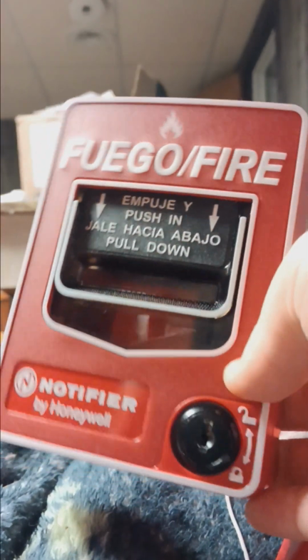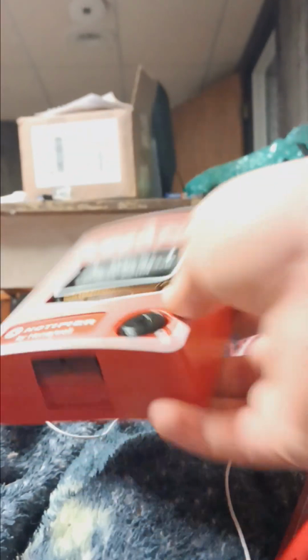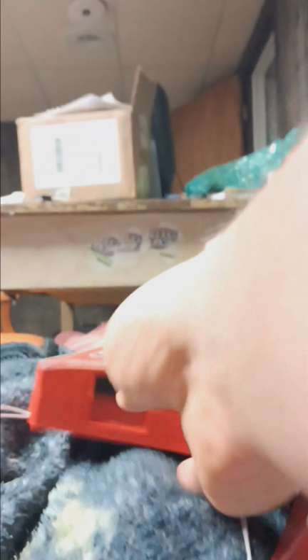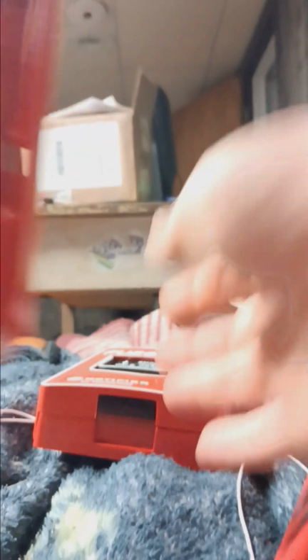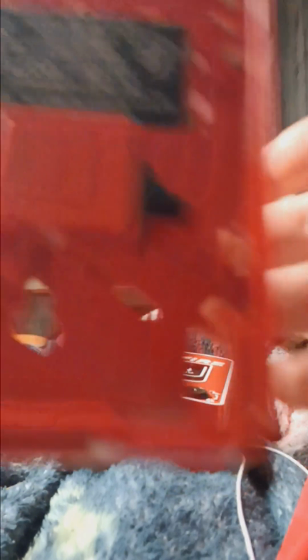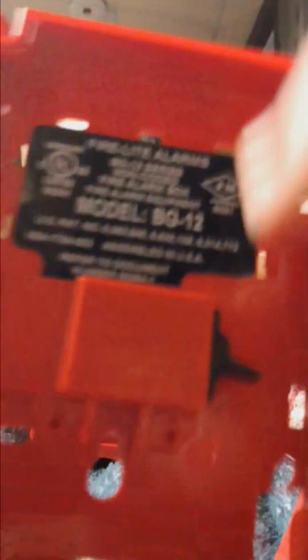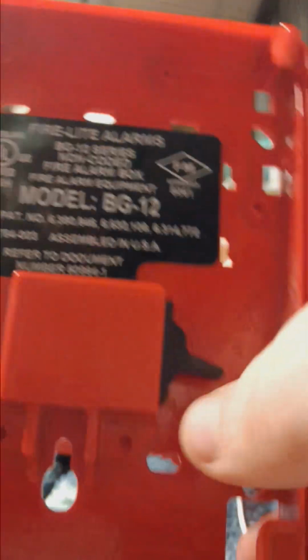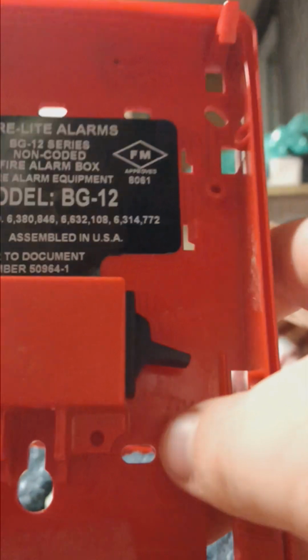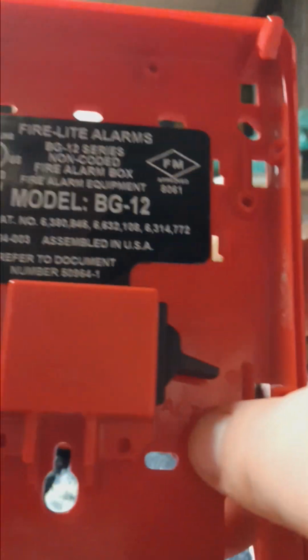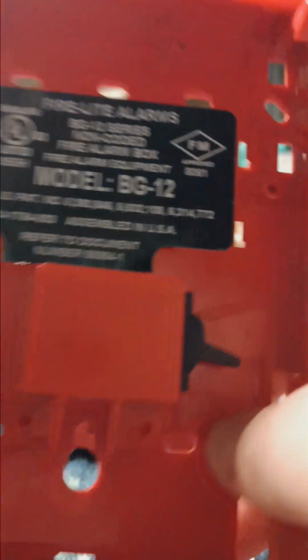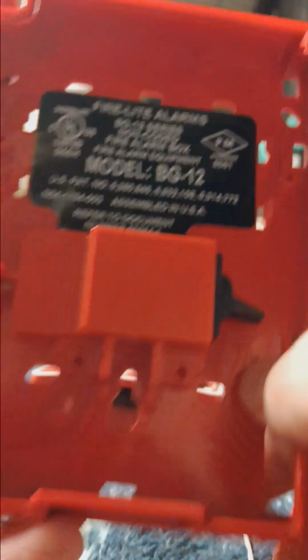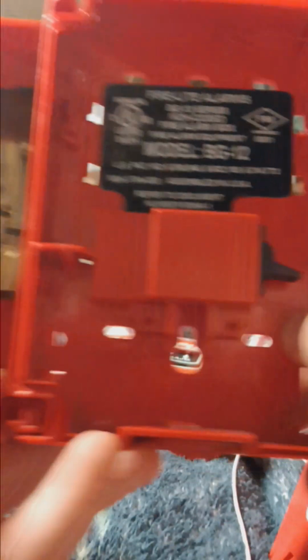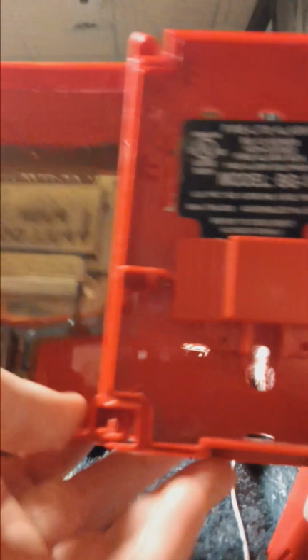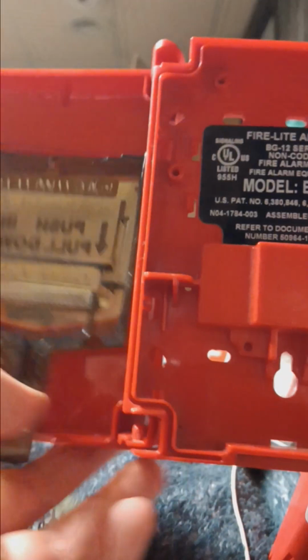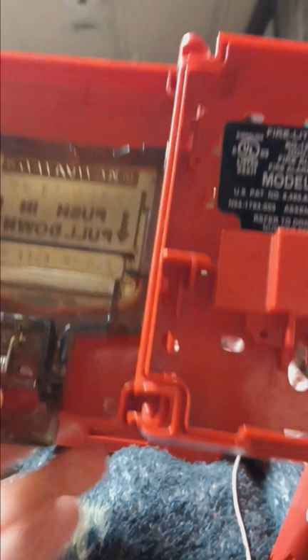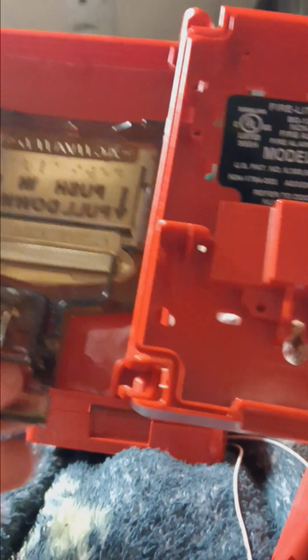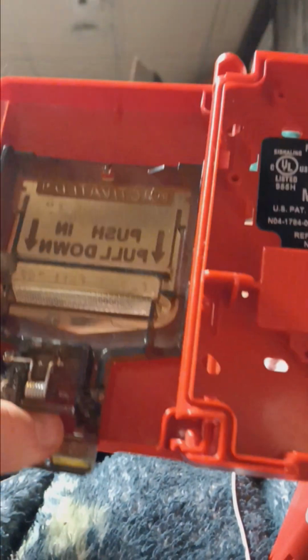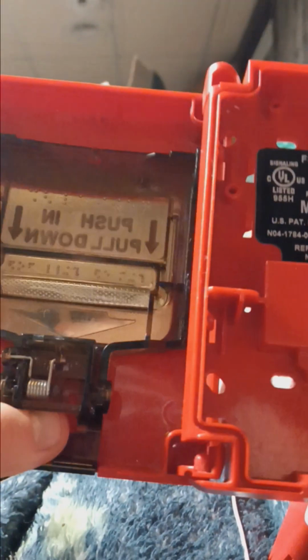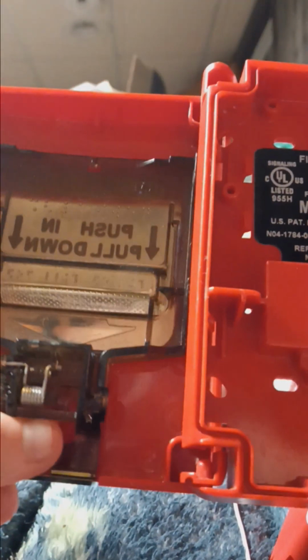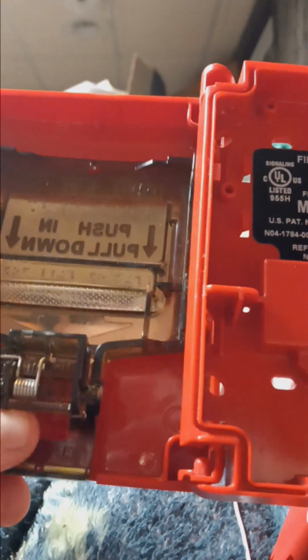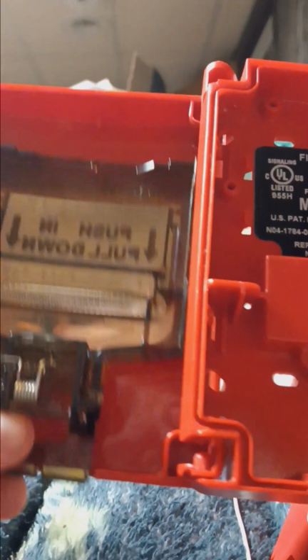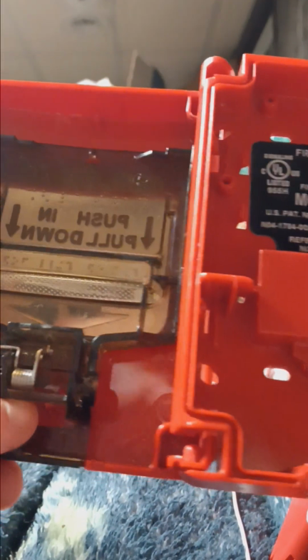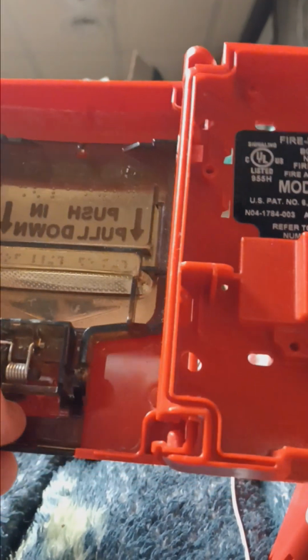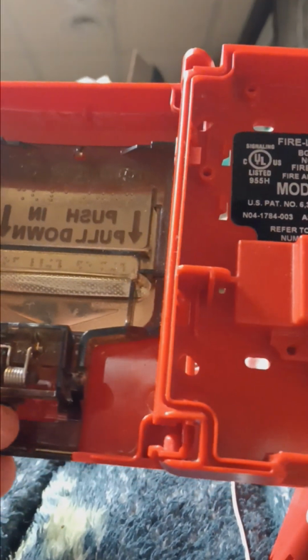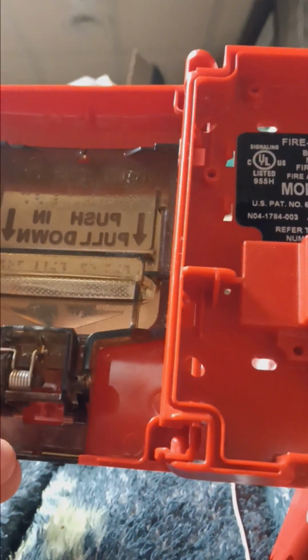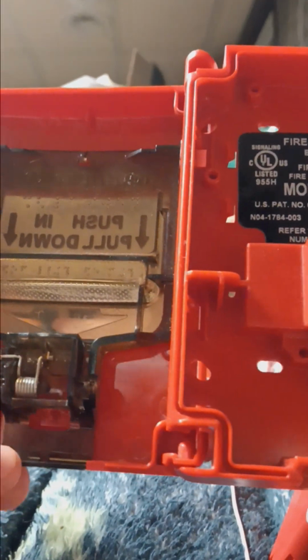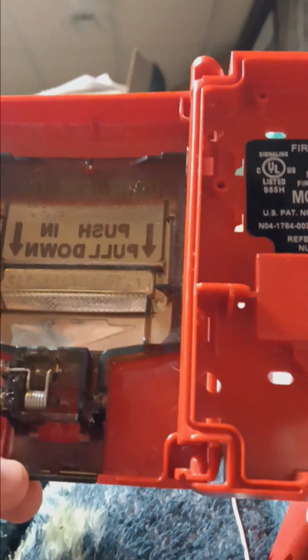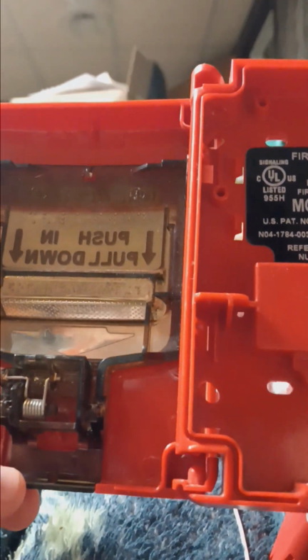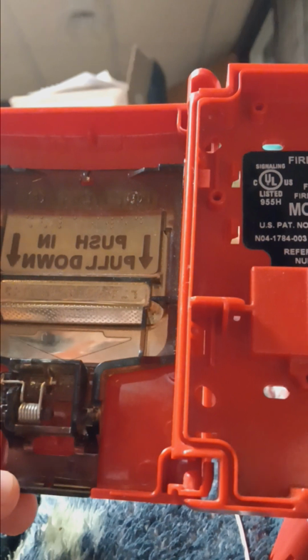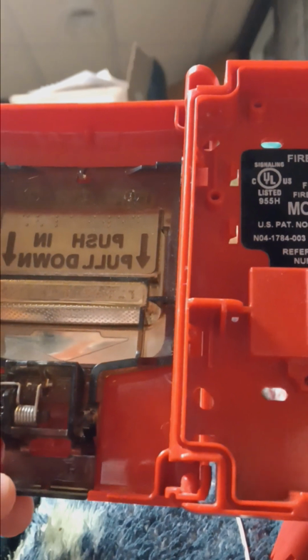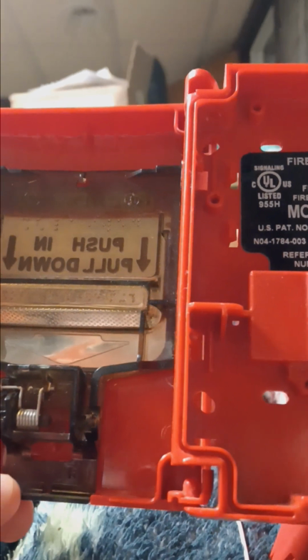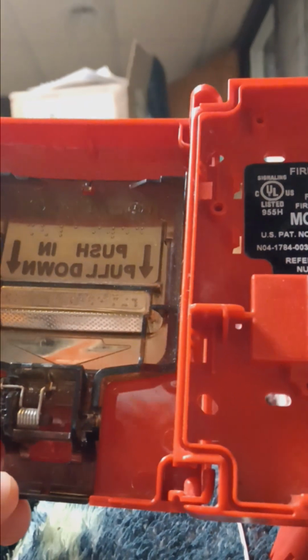And here's the inside. You can see it used to be spring loaded, but they actually have spring-loaded handles now.